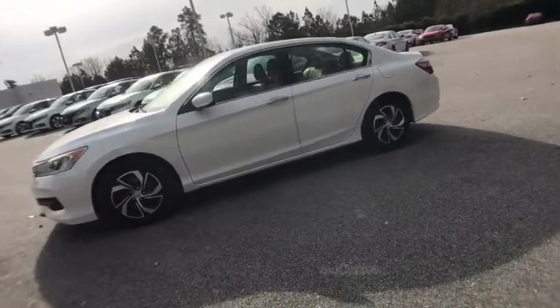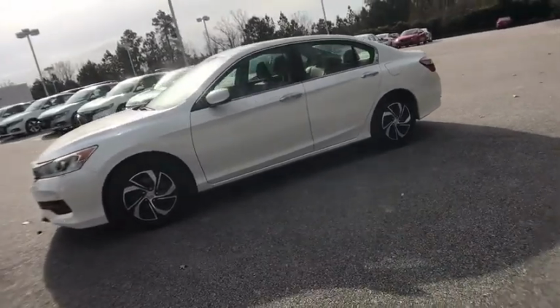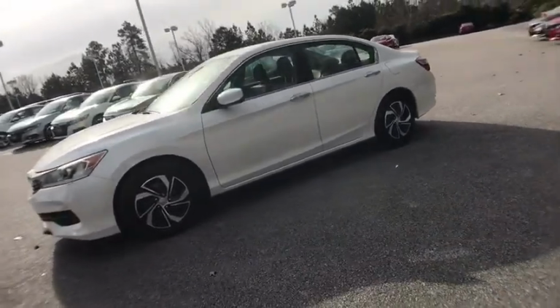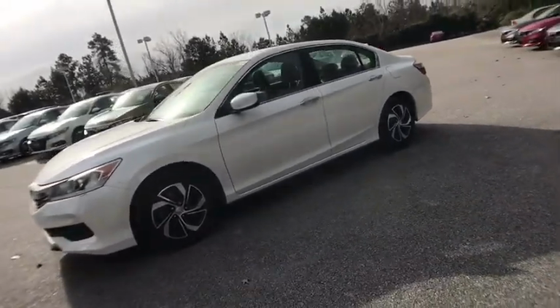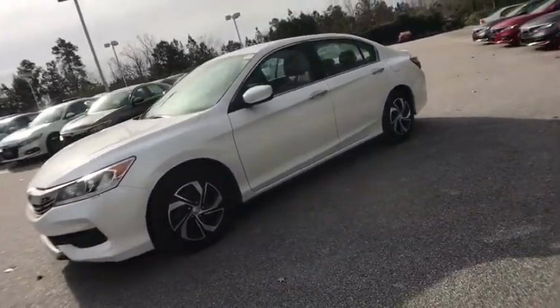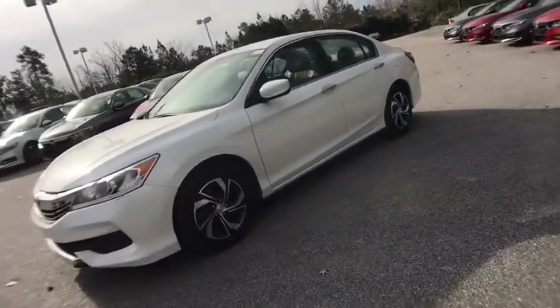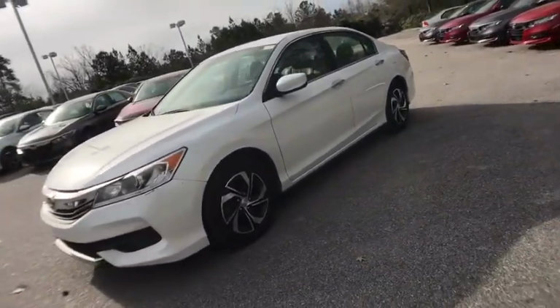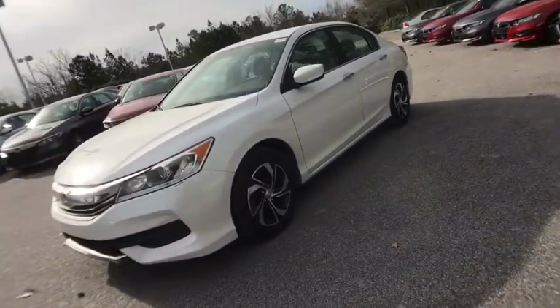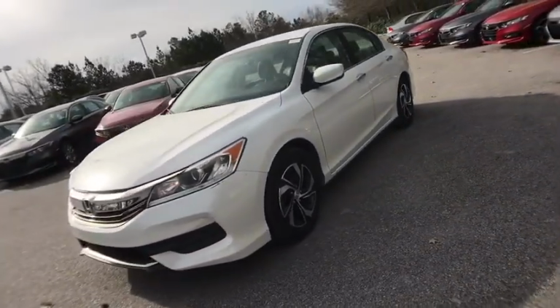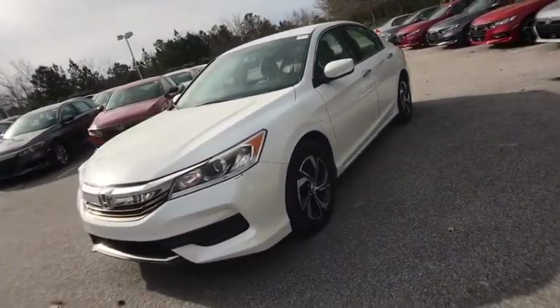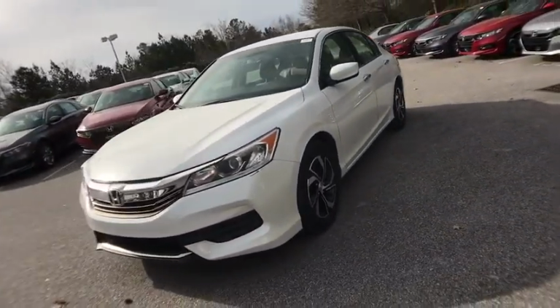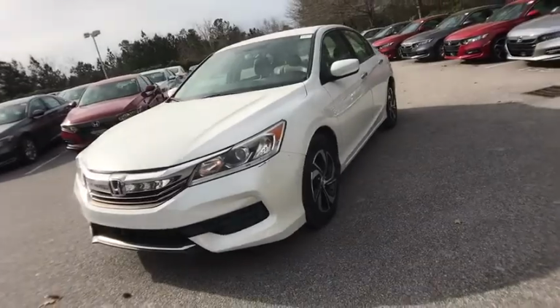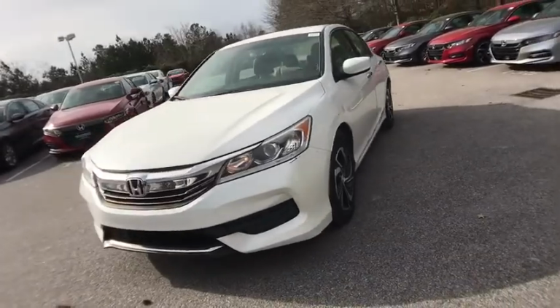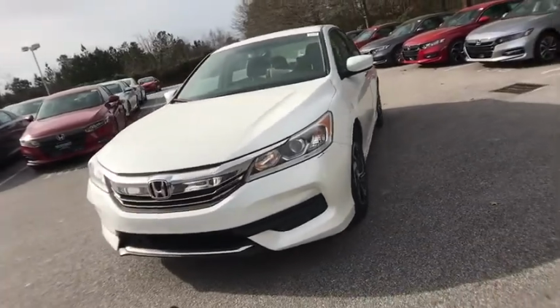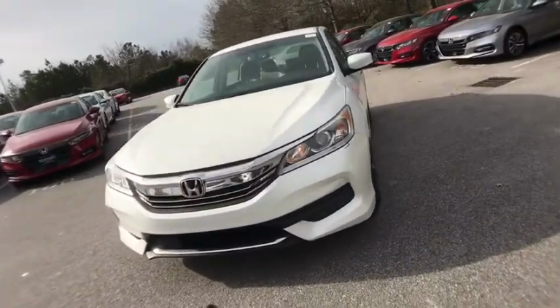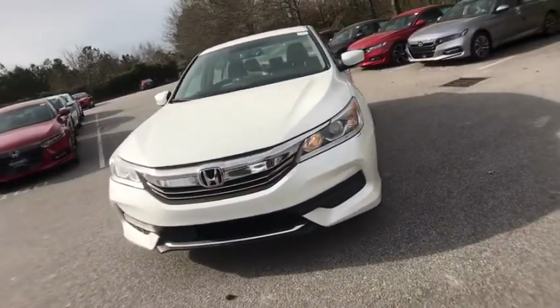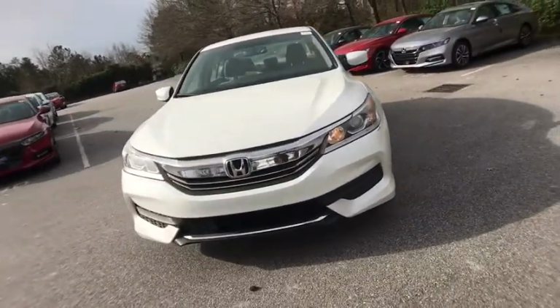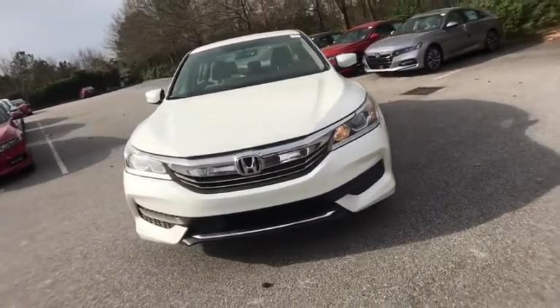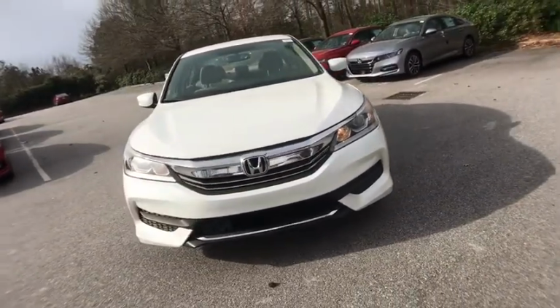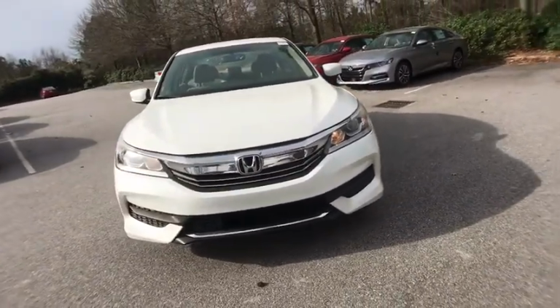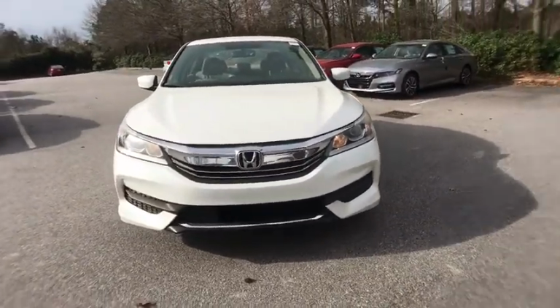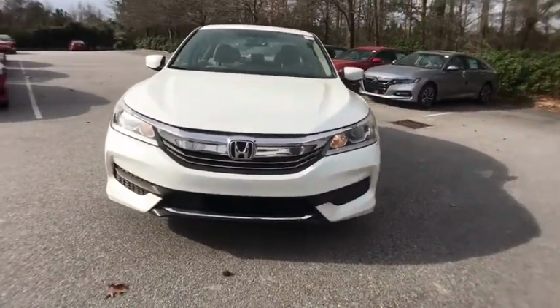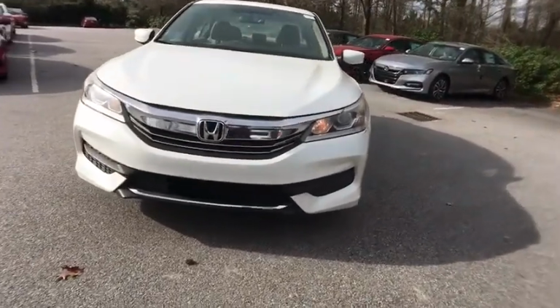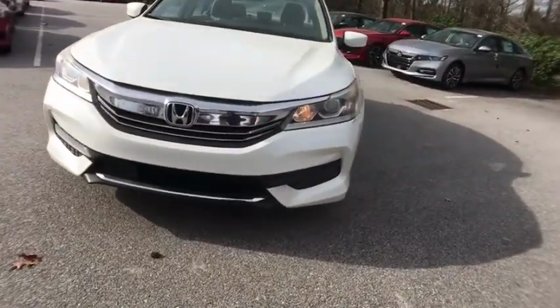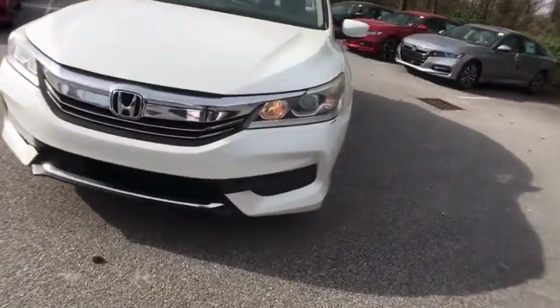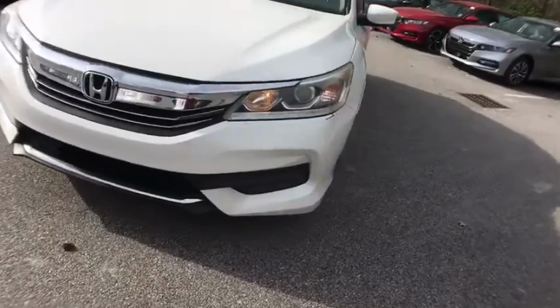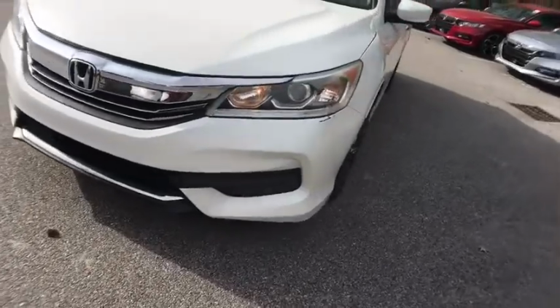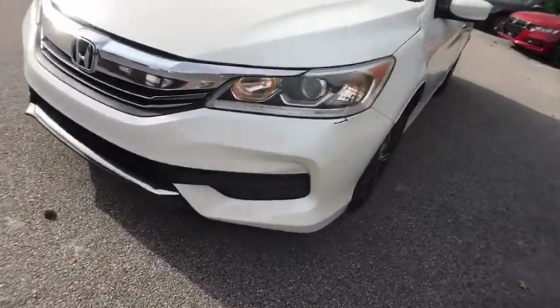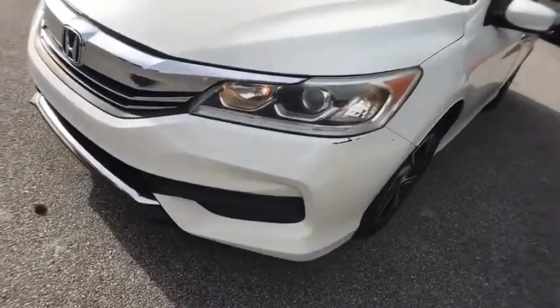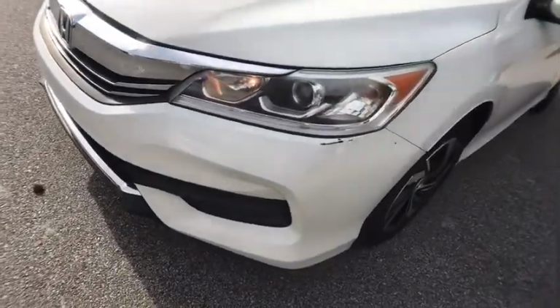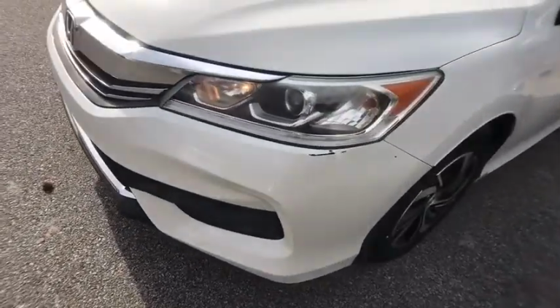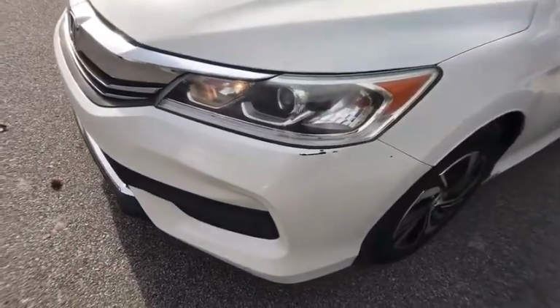Electronic stability control, trip computer, overhead console, panic alarm, brake assist, tachometer, remote keyless entry, front bucket seats, tilt steering wheel, driver vanity mirror.